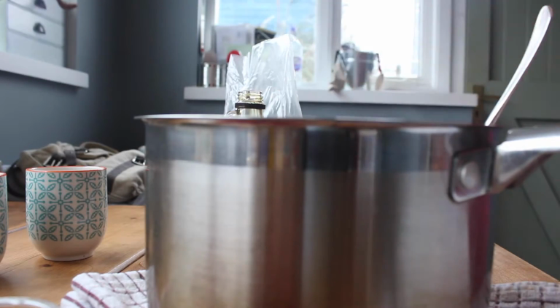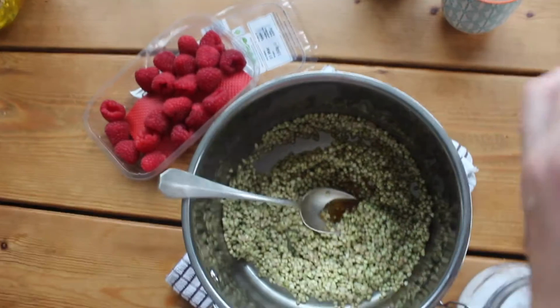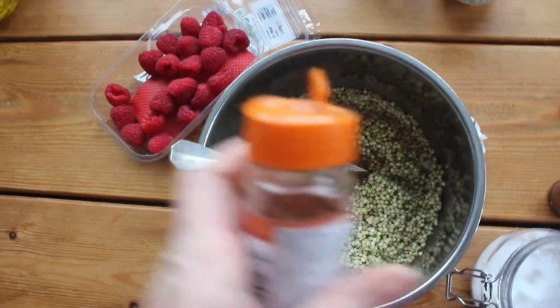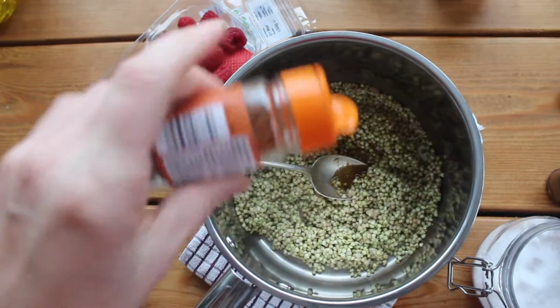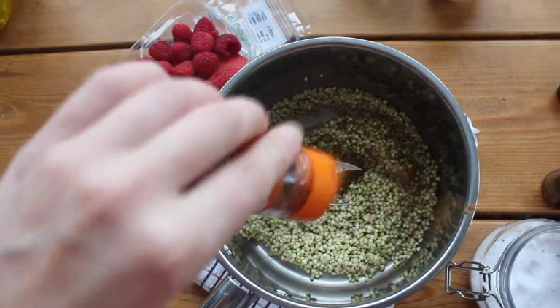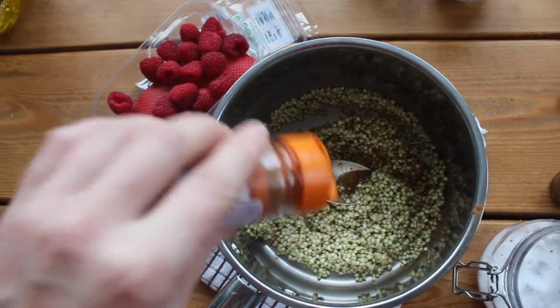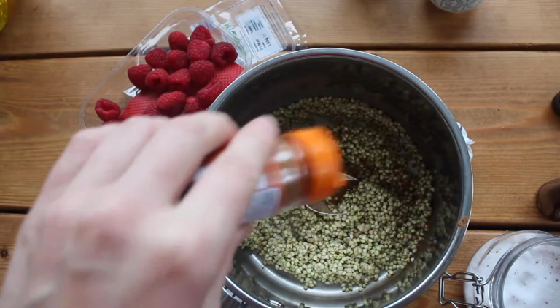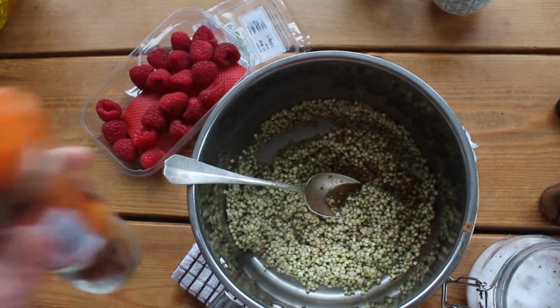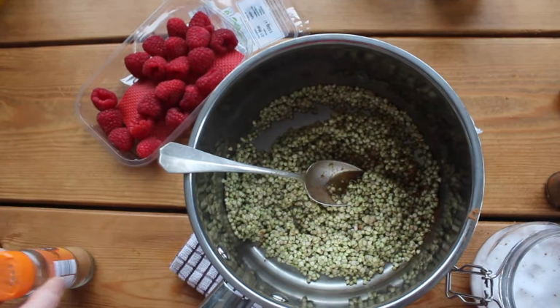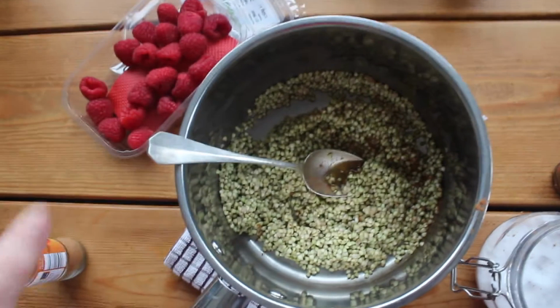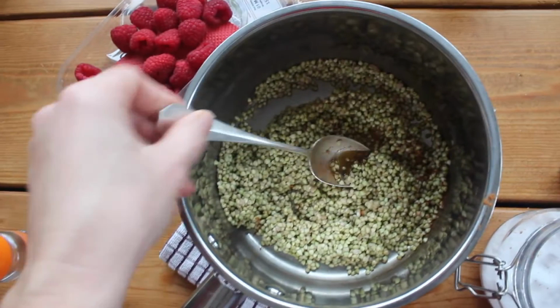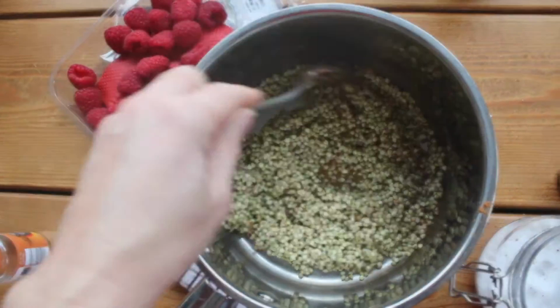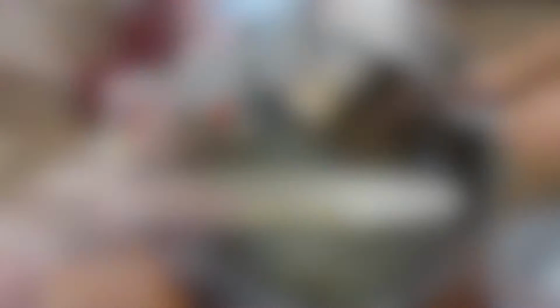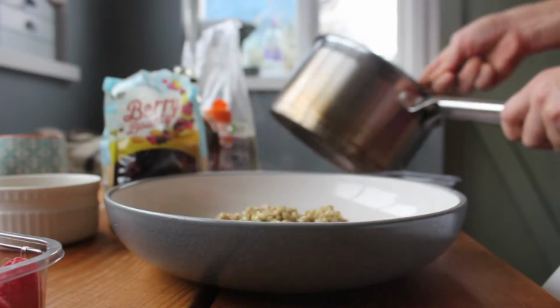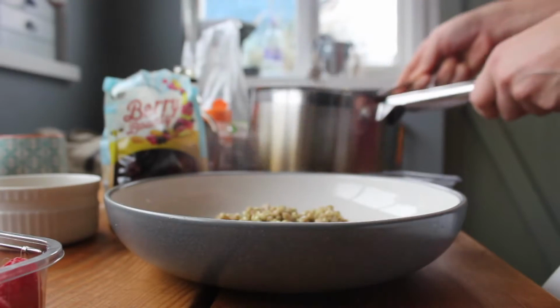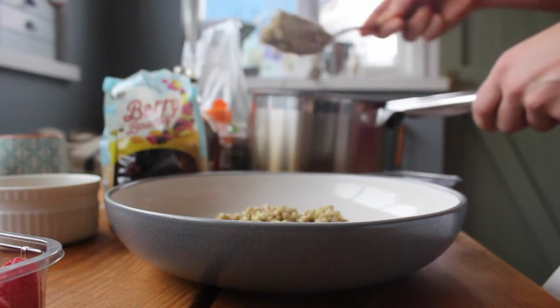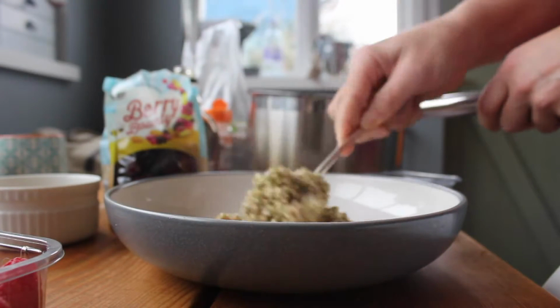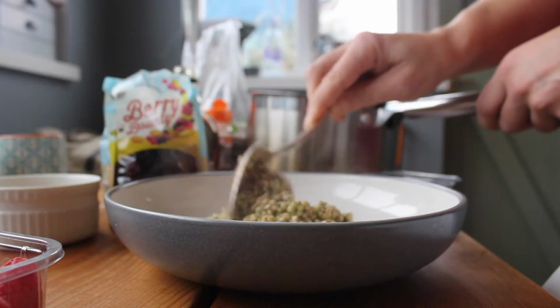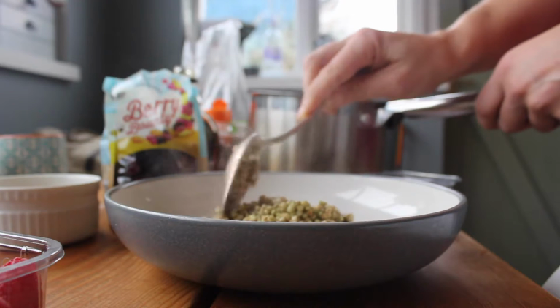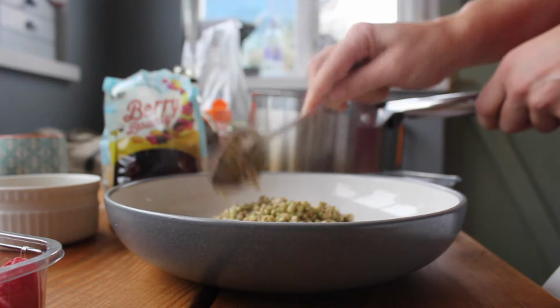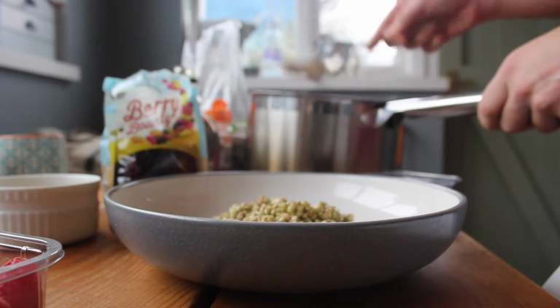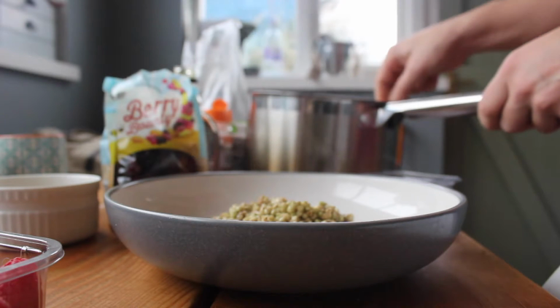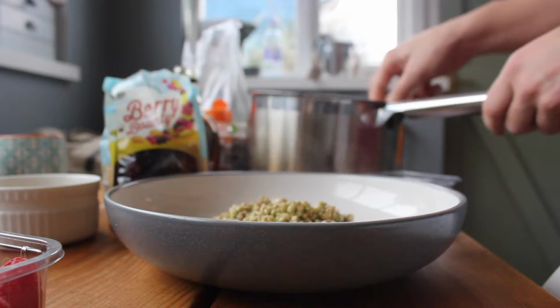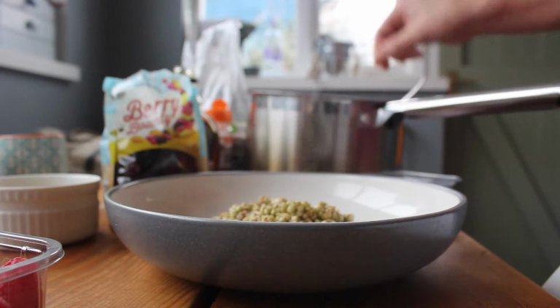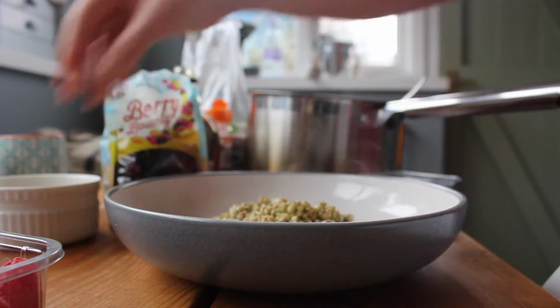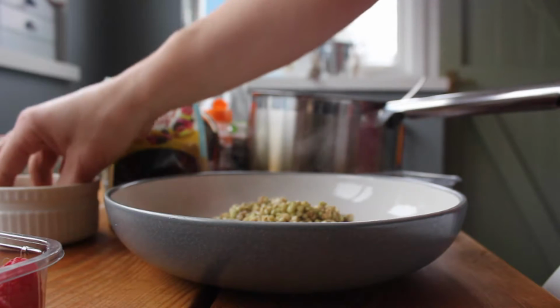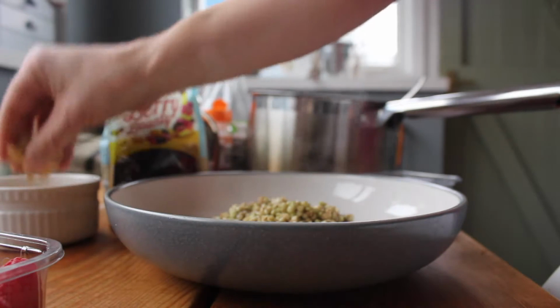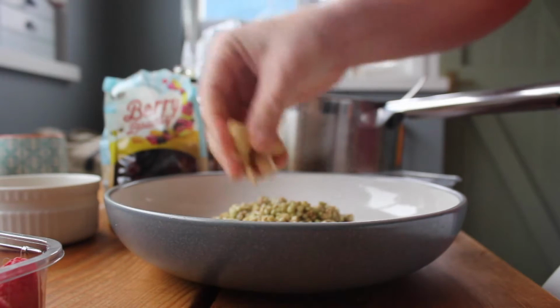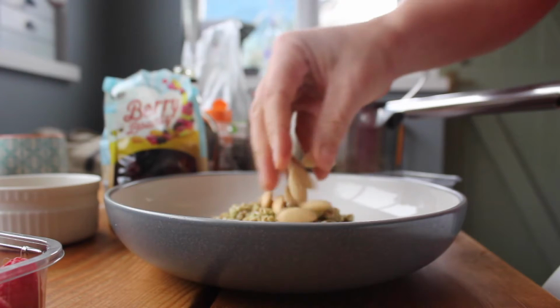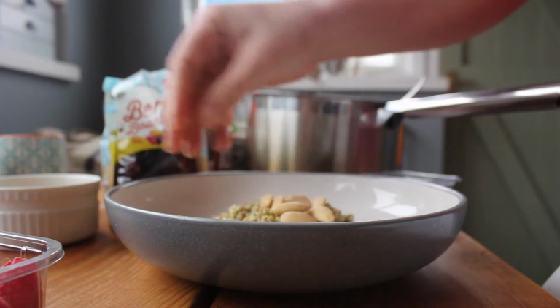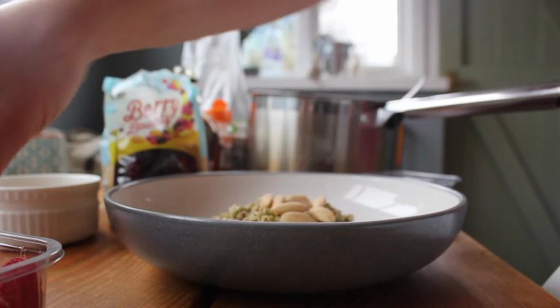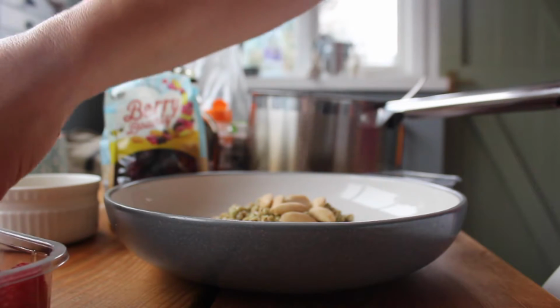a touch of maple syrup and a little bit more cinnamon, and then stir everything together so it mixes up nicely. I'm going to serve it in a bowl and you can add different fruits and different nuts. I'm going to go for almonds this morning and add some fresh raspberries and some dried fruit as well.